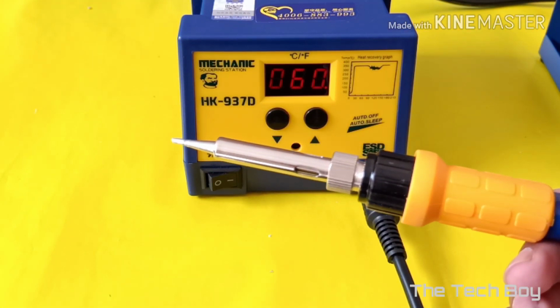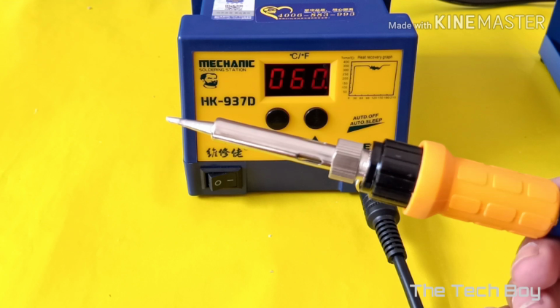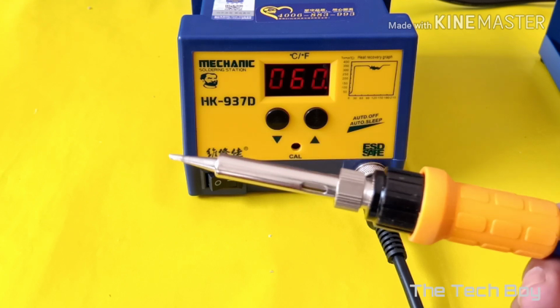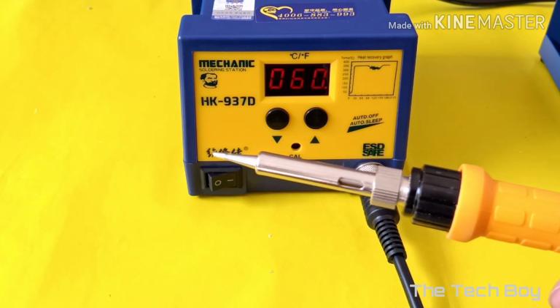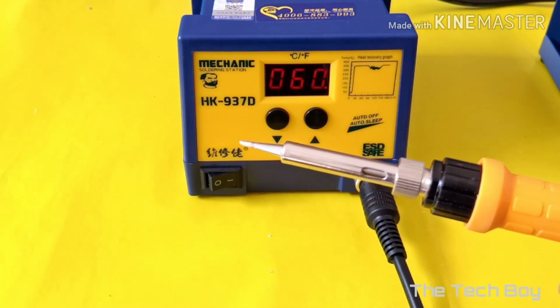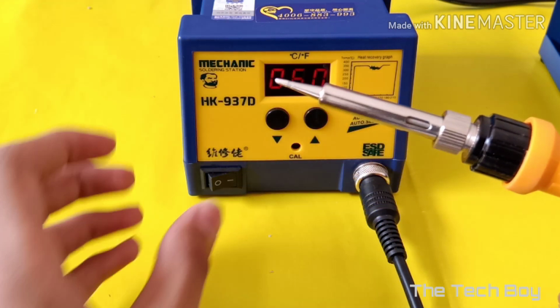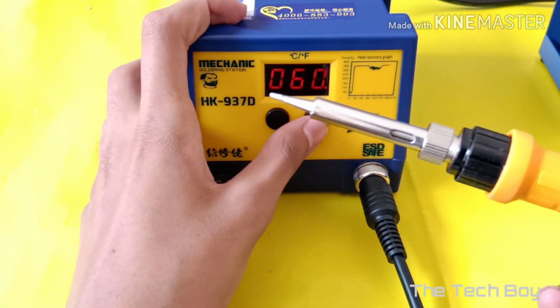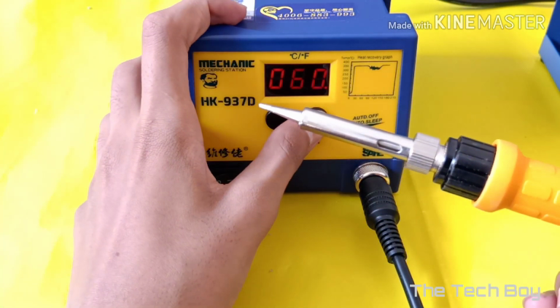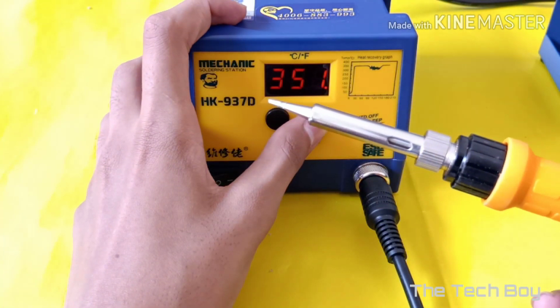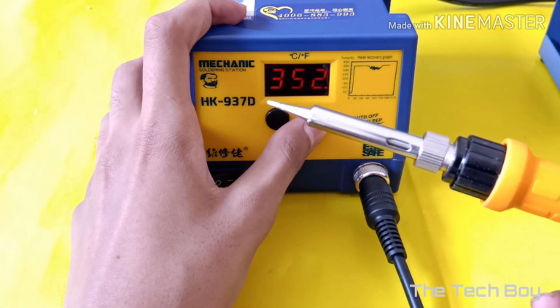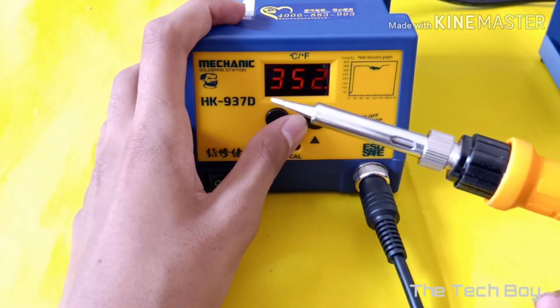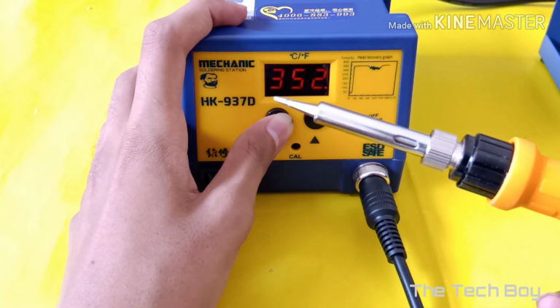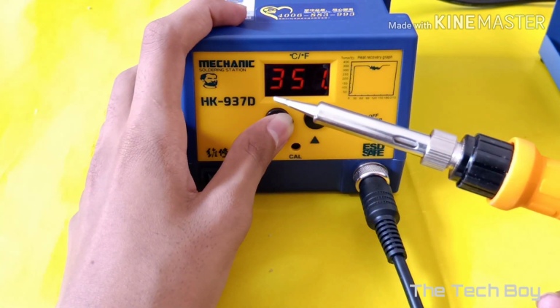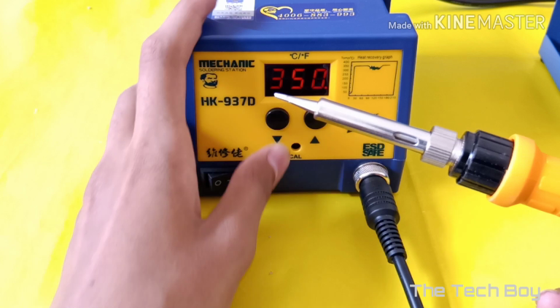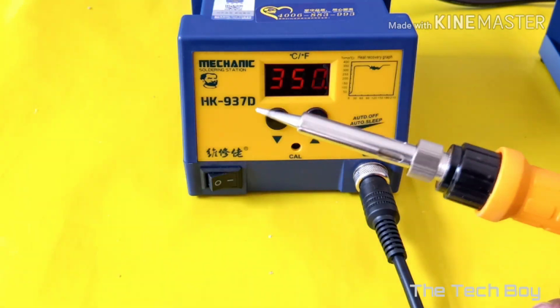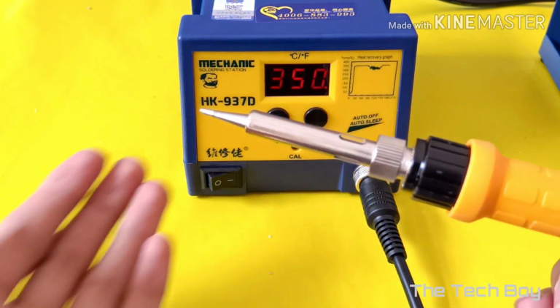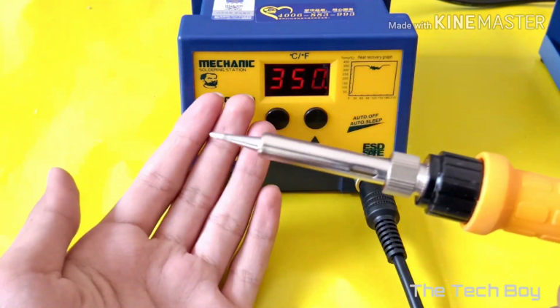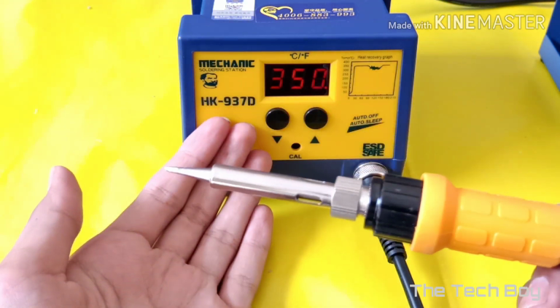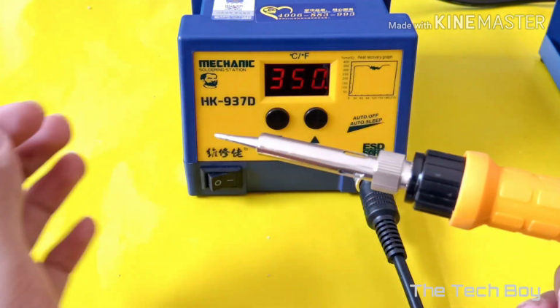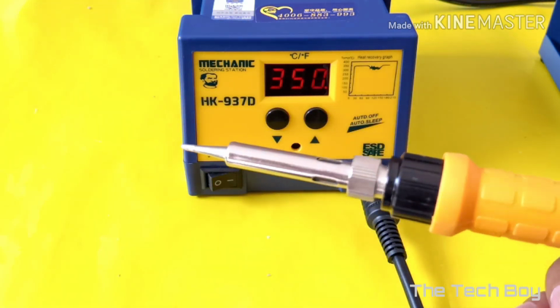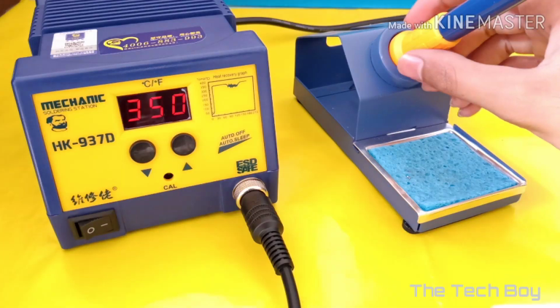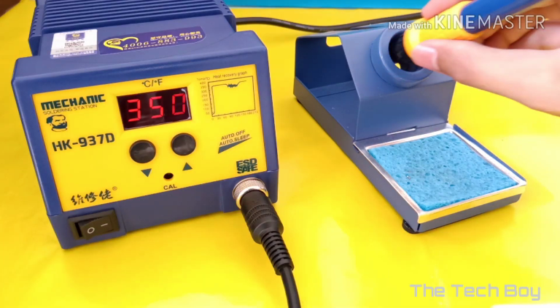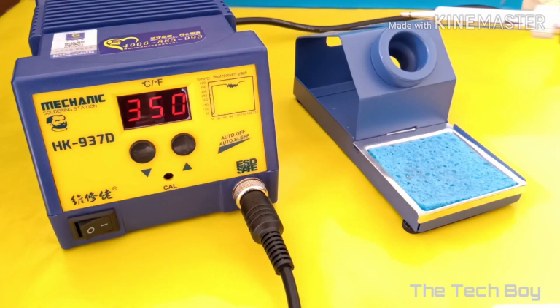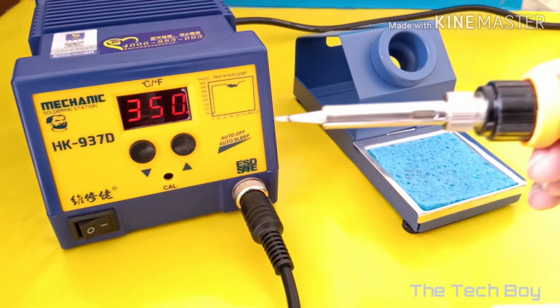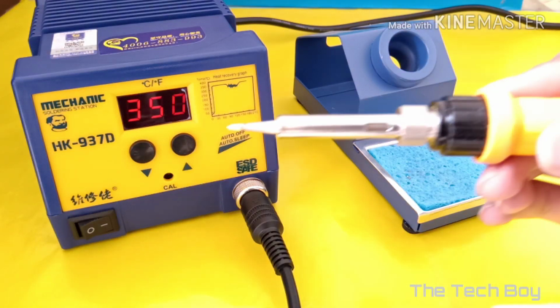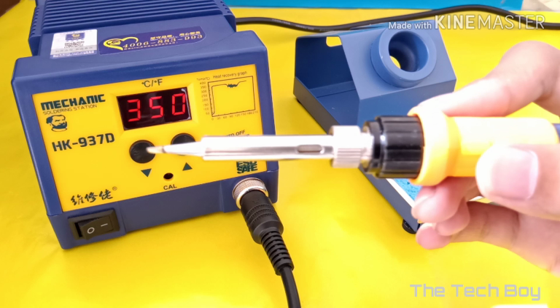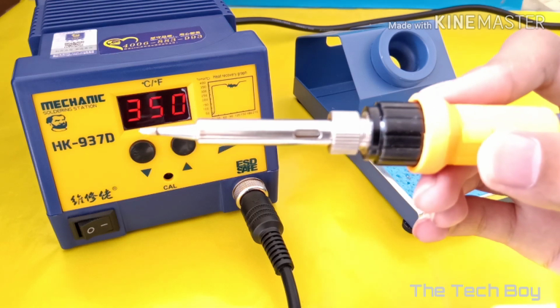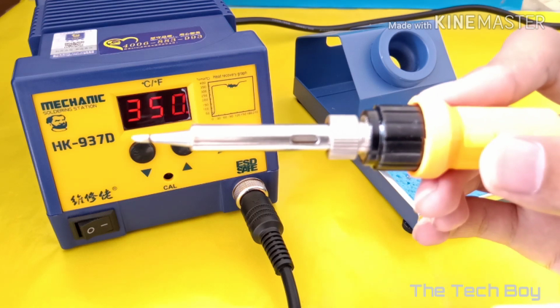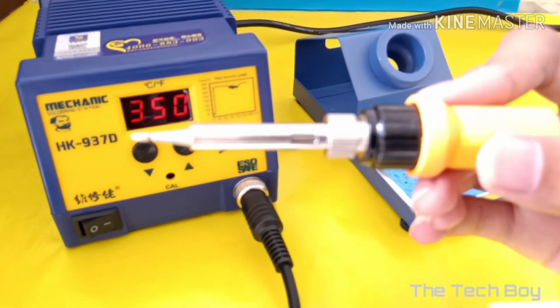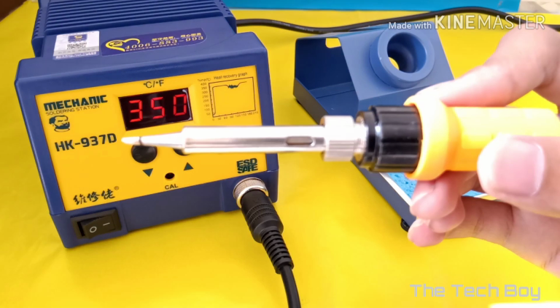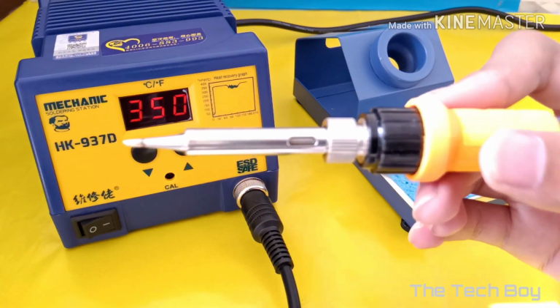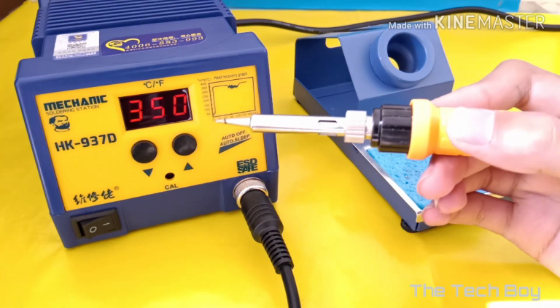You can increase and decrease the temperature from the given button. It gets hot very quickly. The temperature can be adjusted up to 480 degrees Celsius.